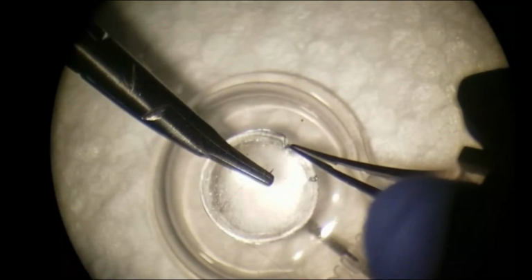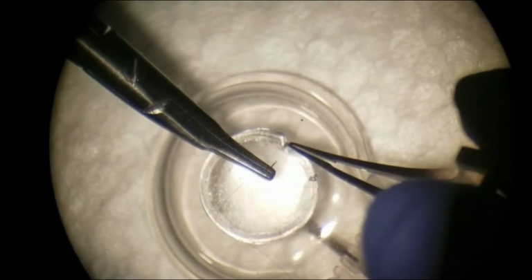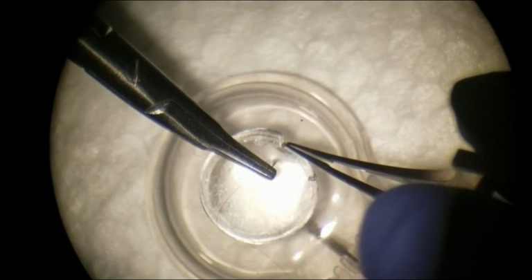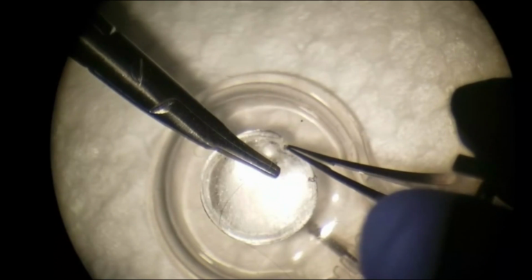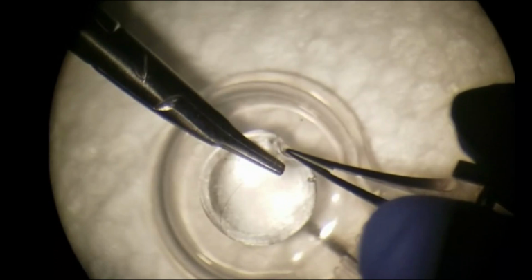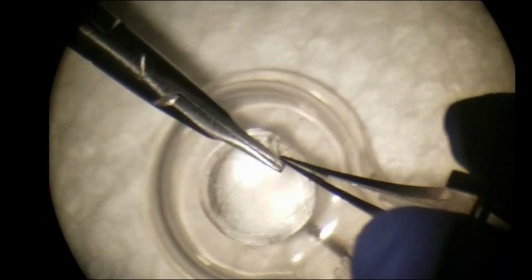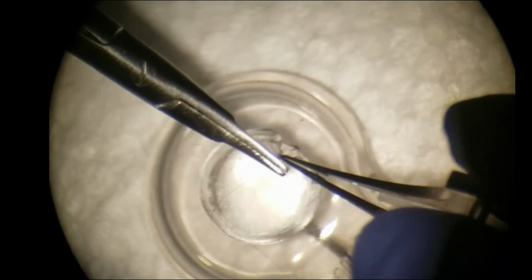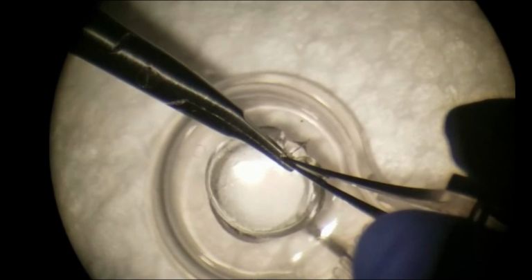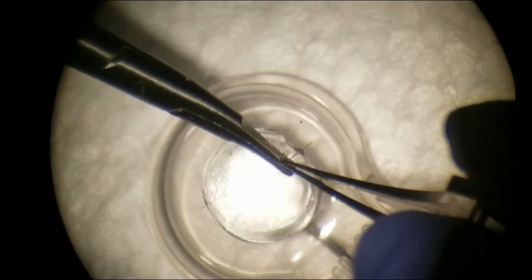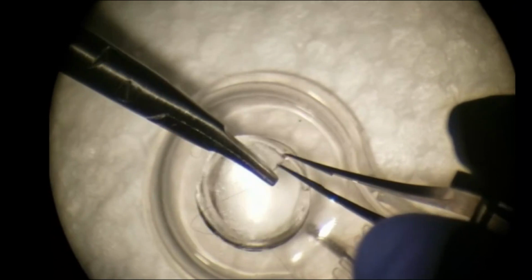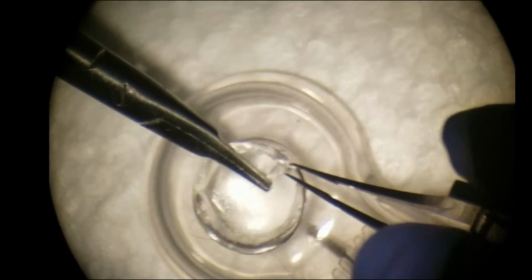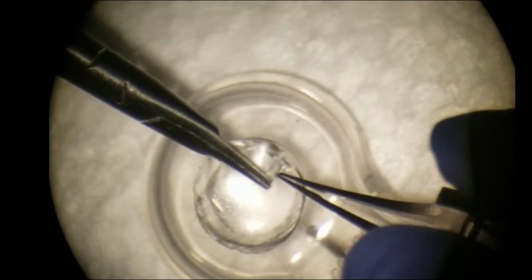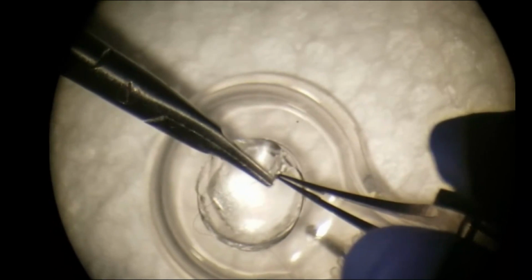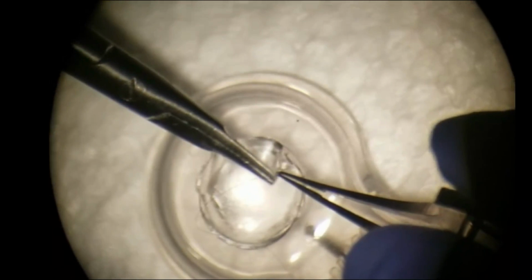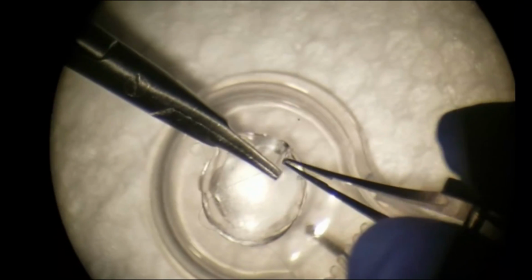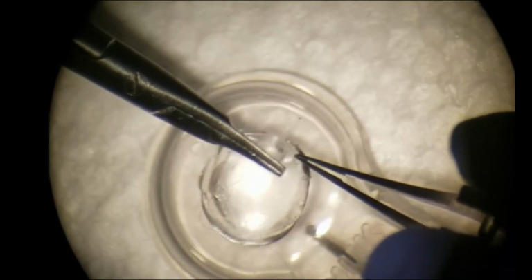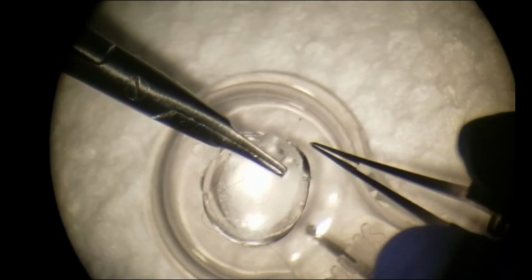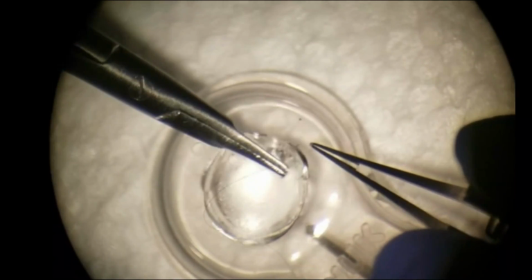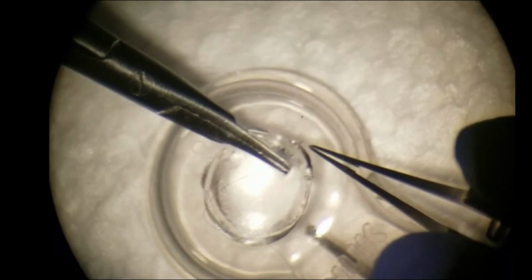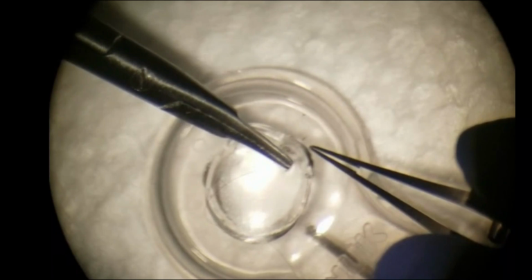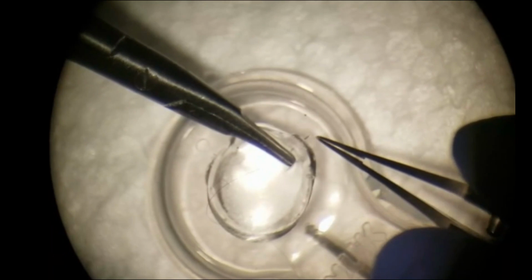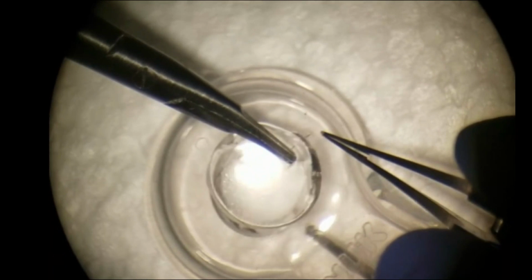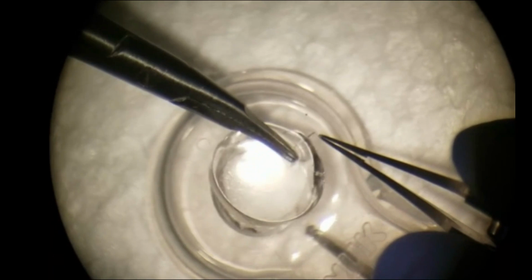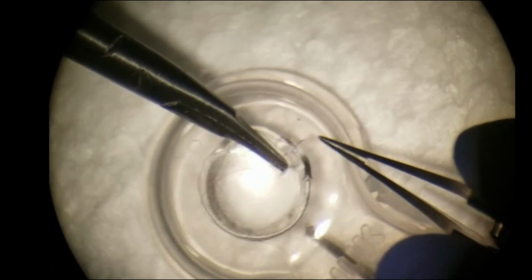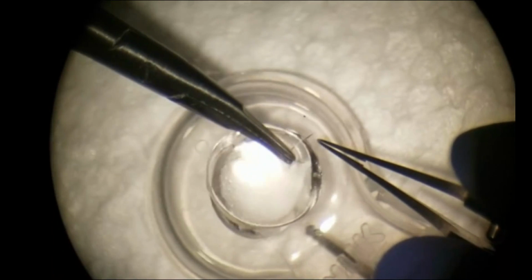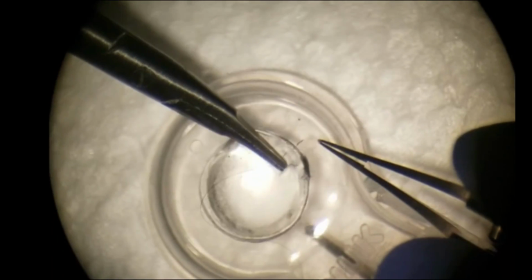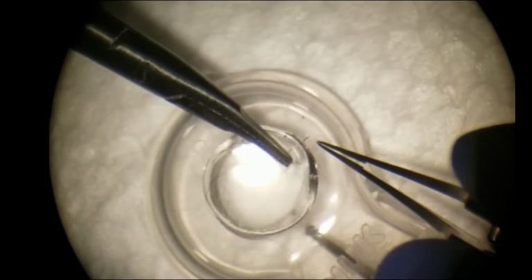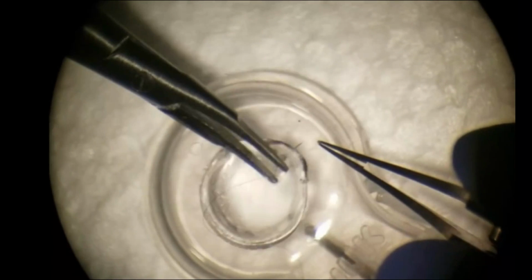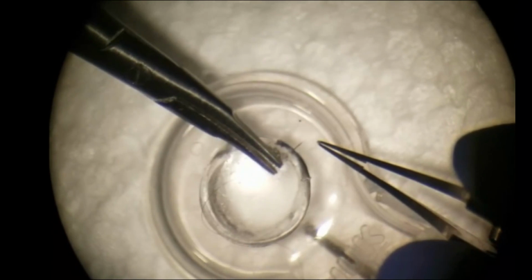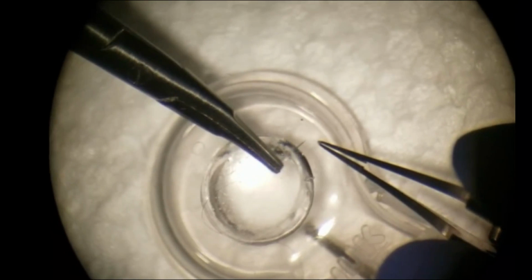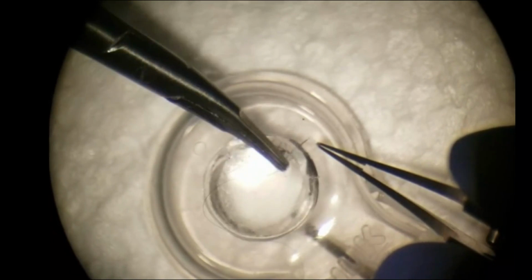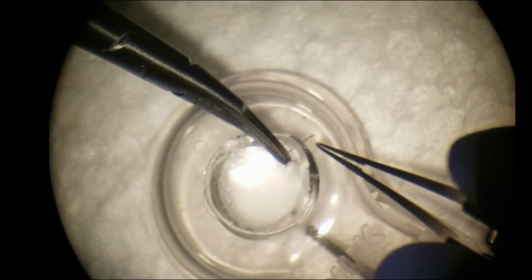The splat toy button can be sutured to the trephinated pacifier. A 10-0 nylon suture can be passed through the material, similar to corneal tissue.